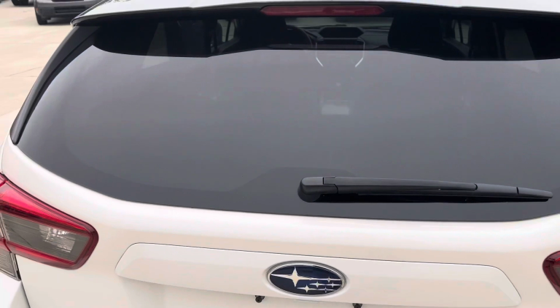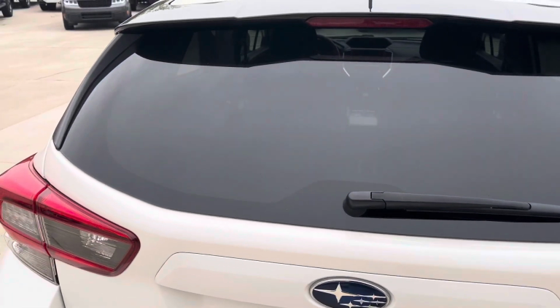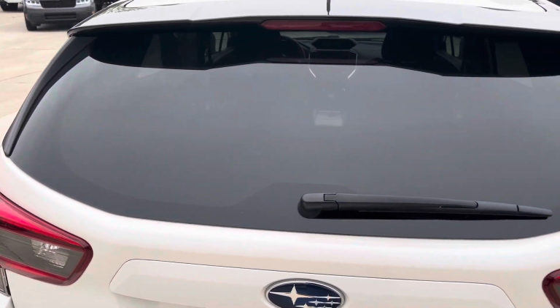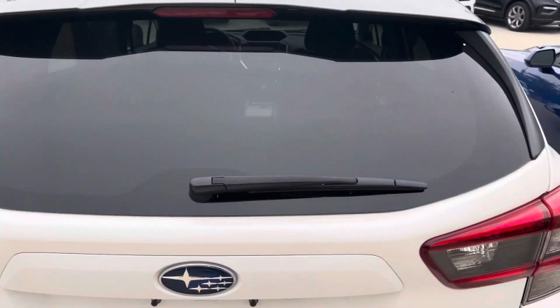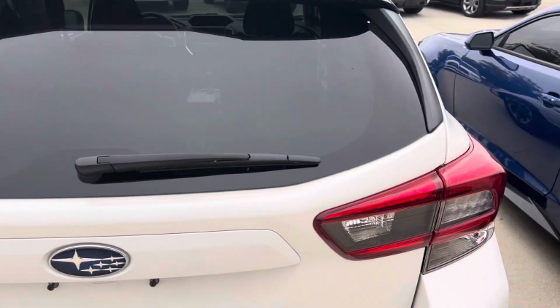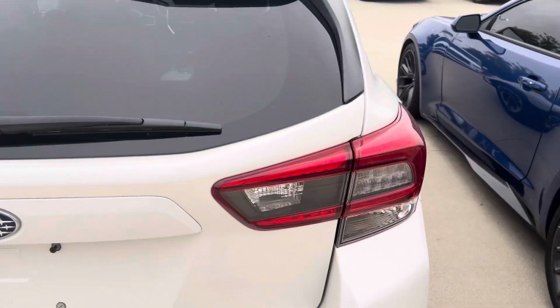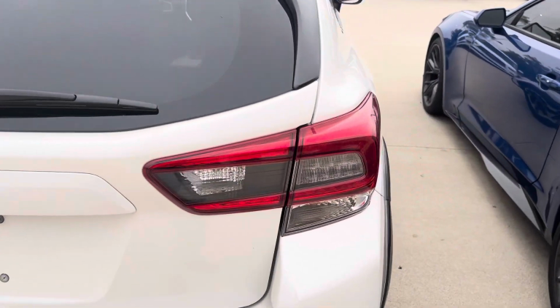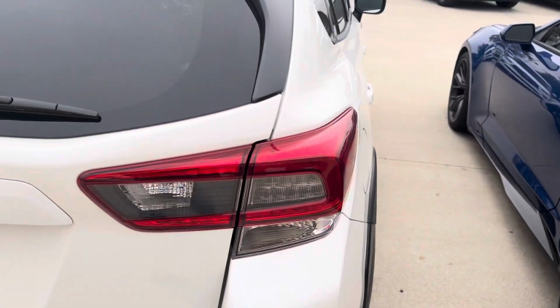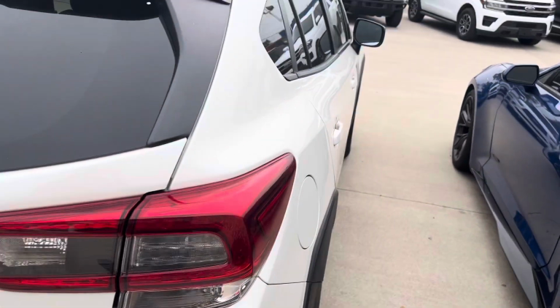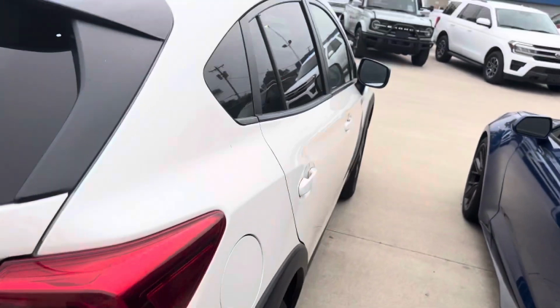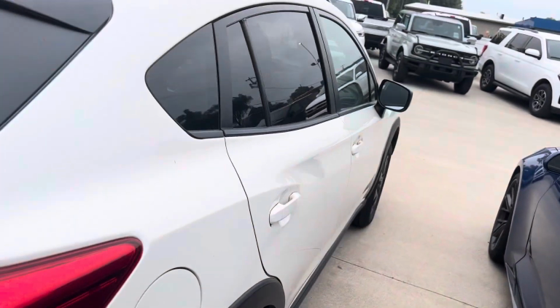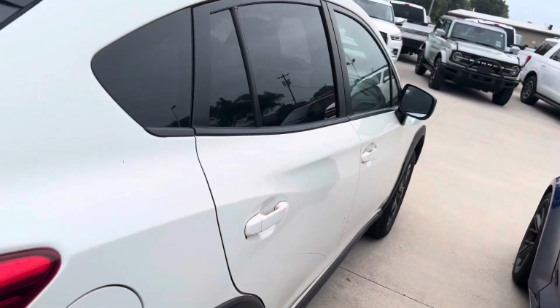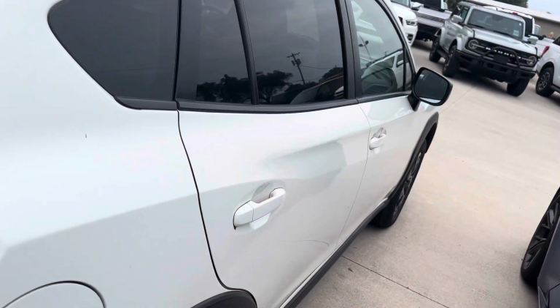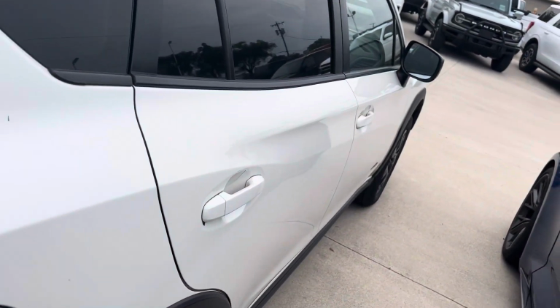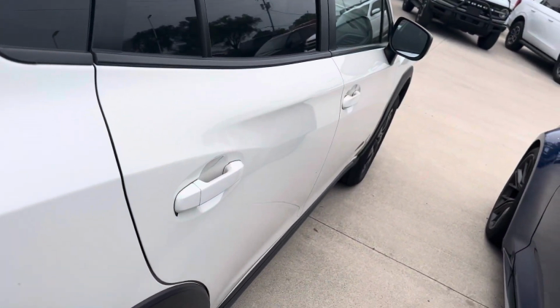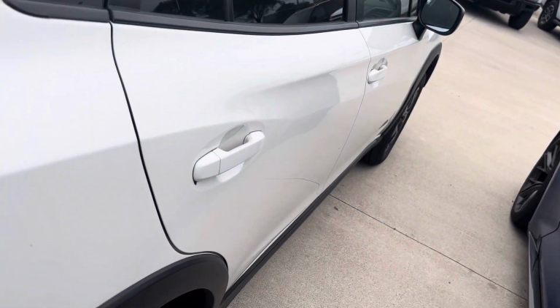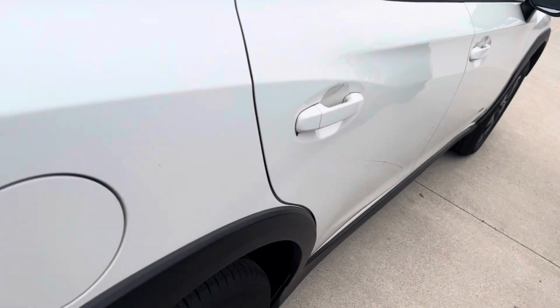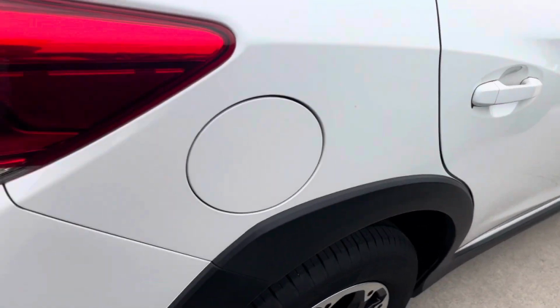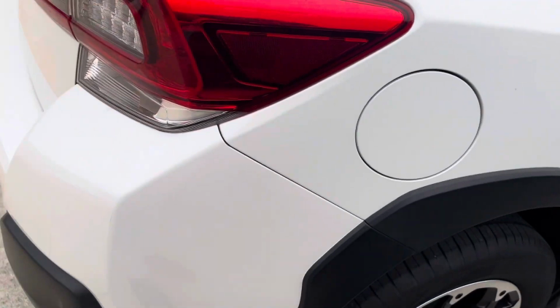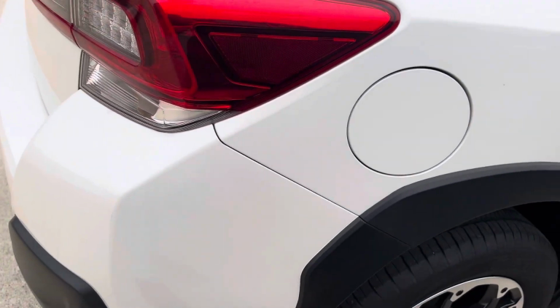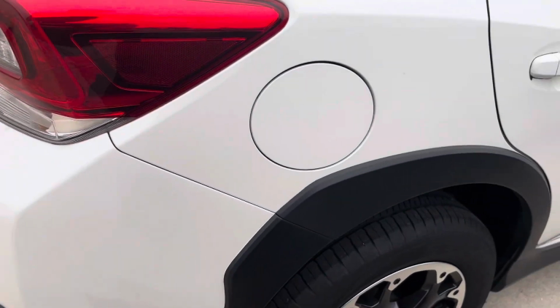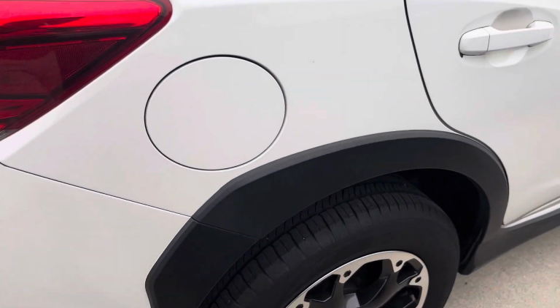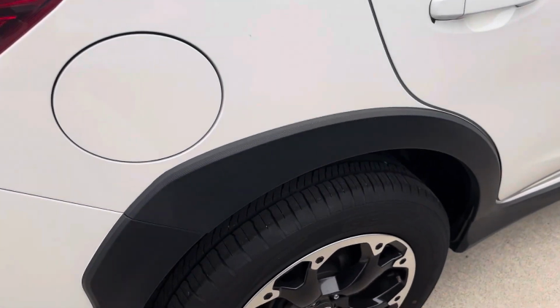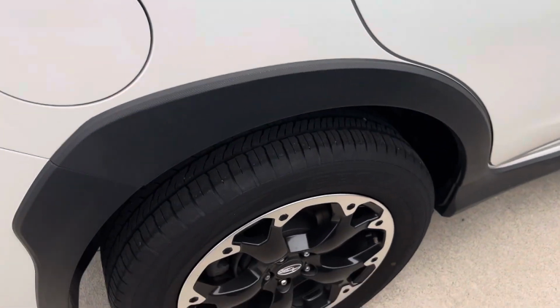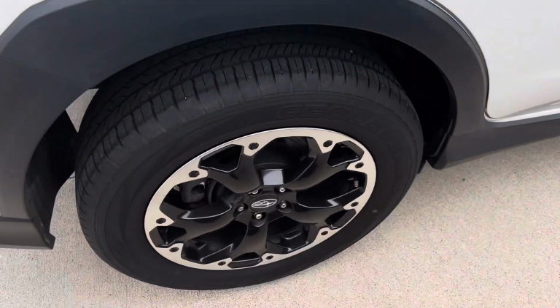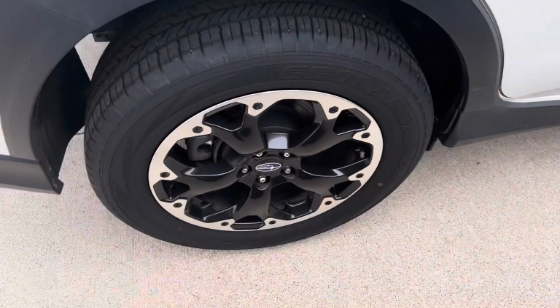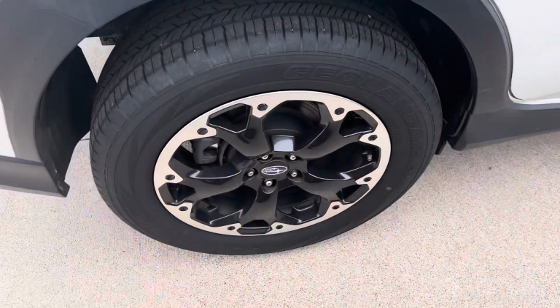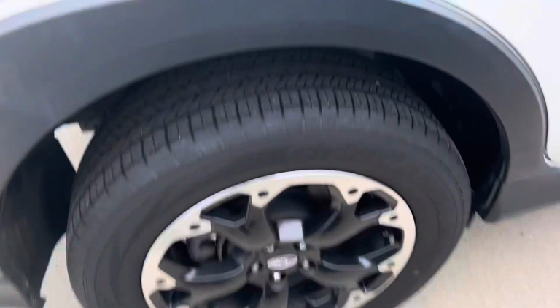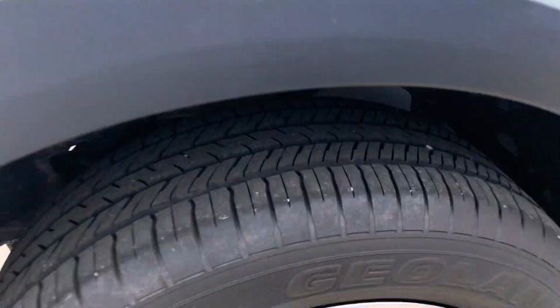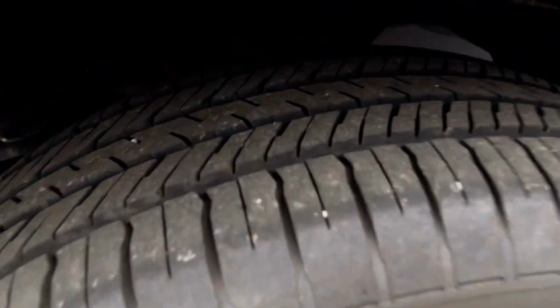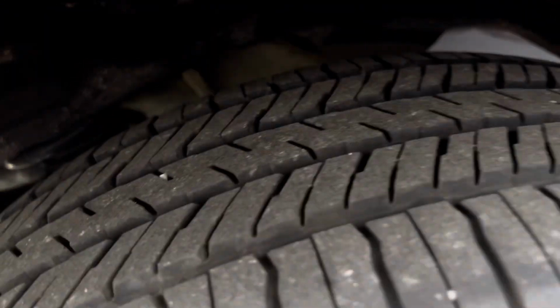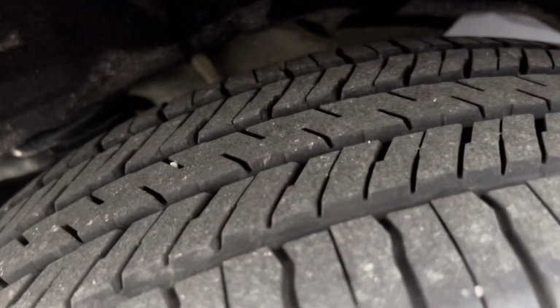The hatch seems to be in good shape, working in order of course. No dings or dents down the passenger side, no curb rash, and good tire tread.